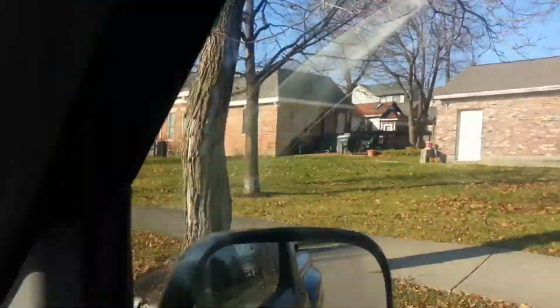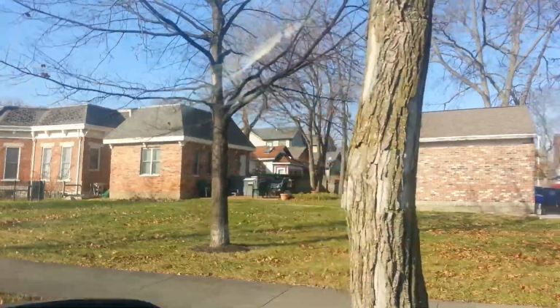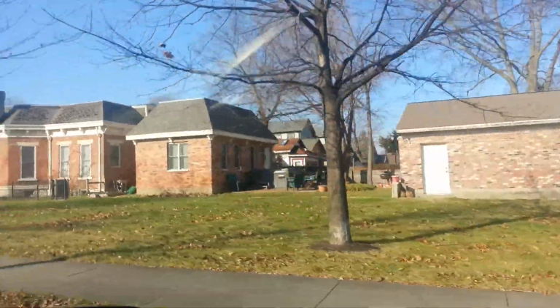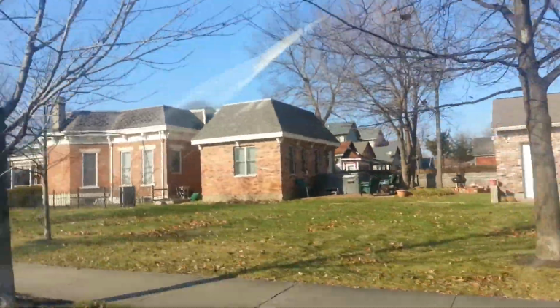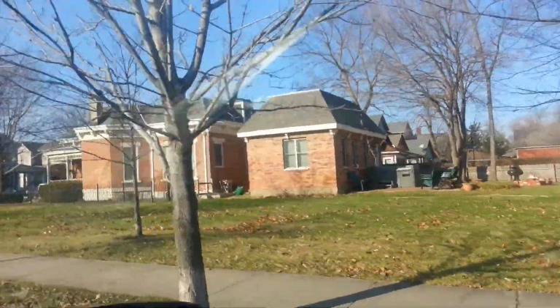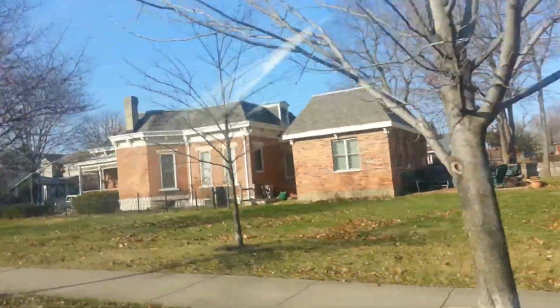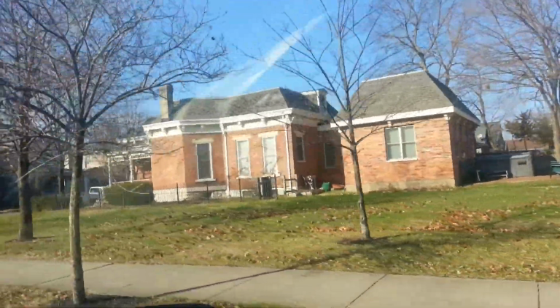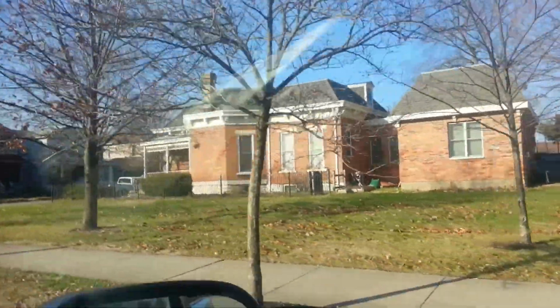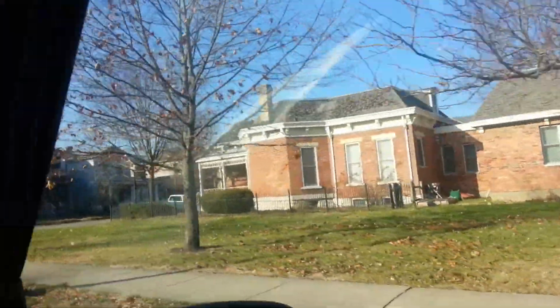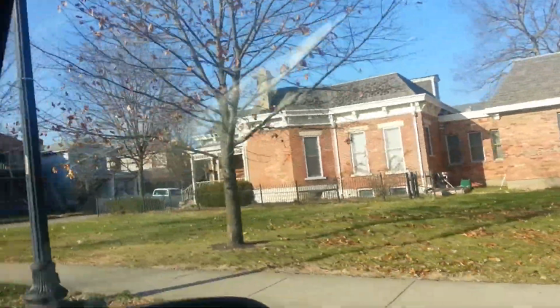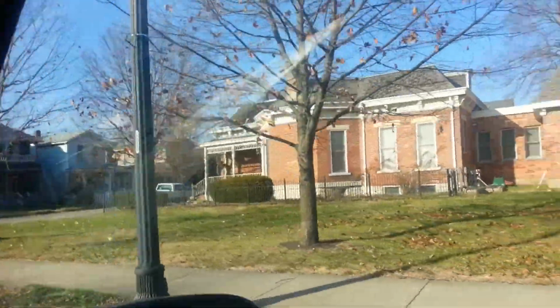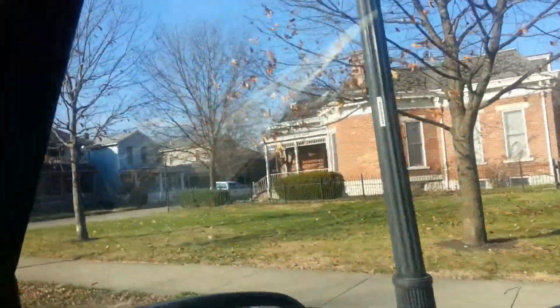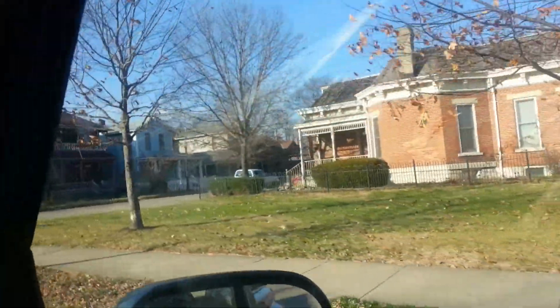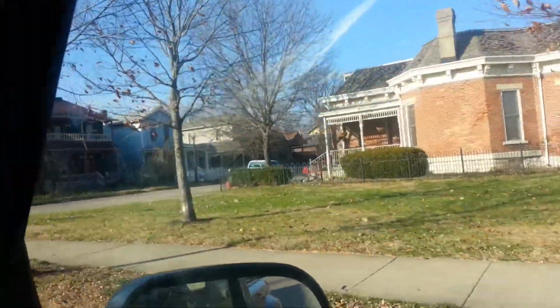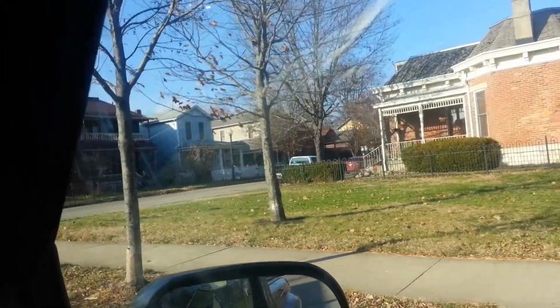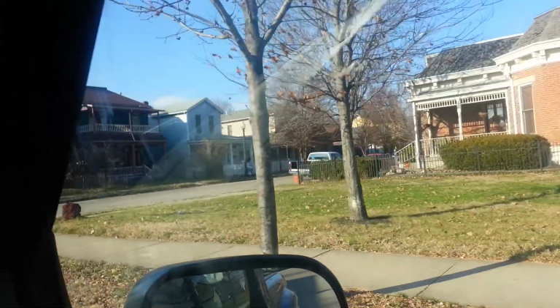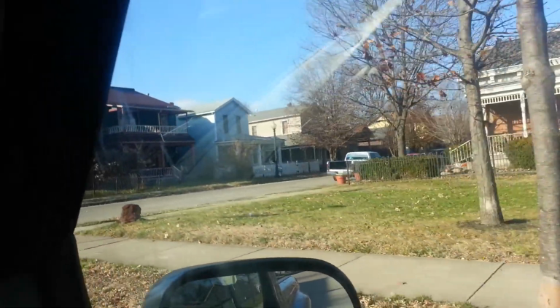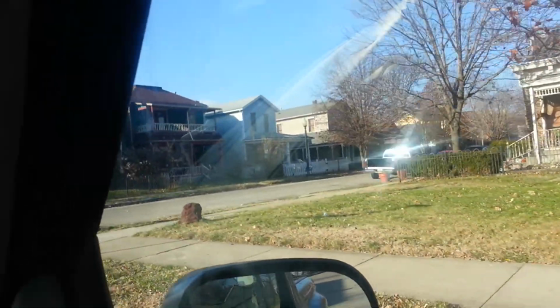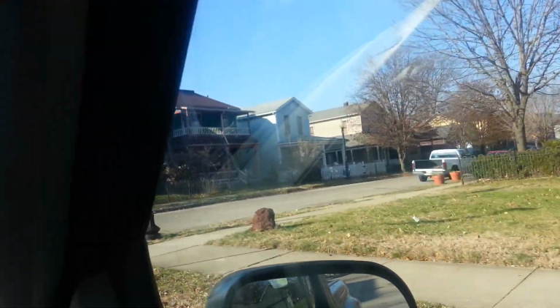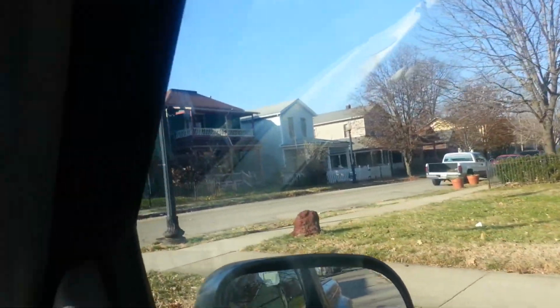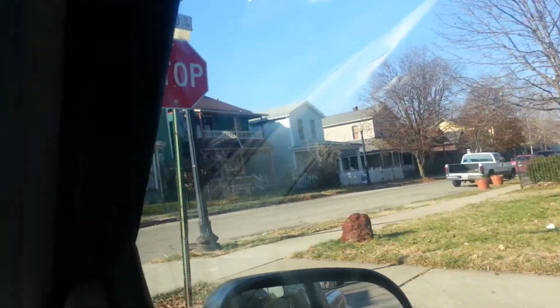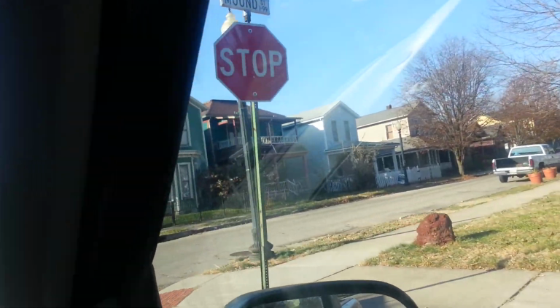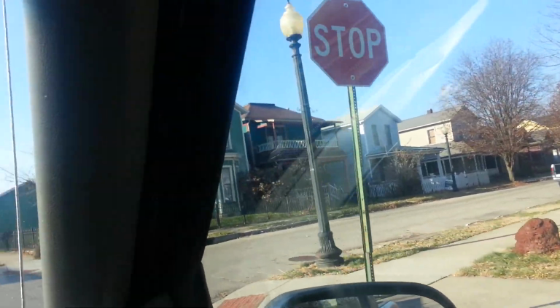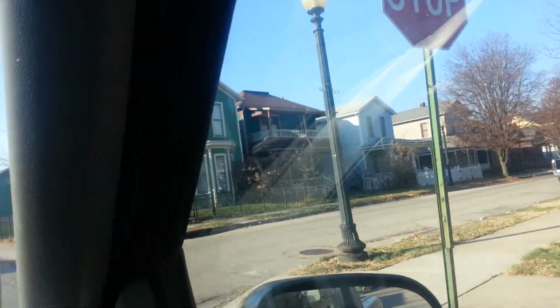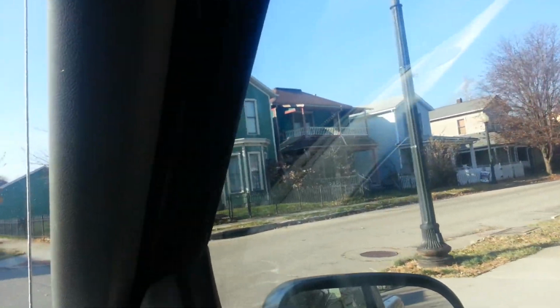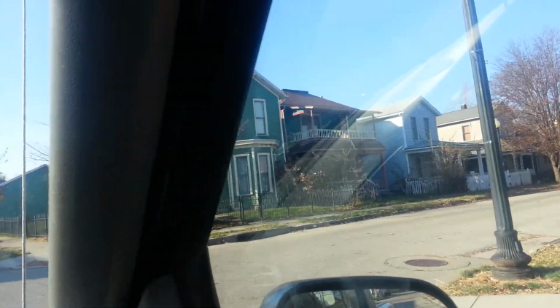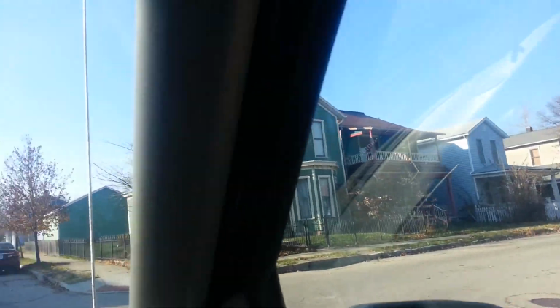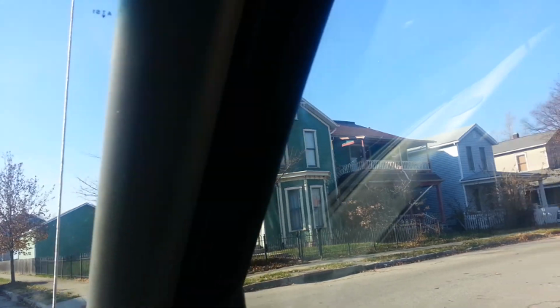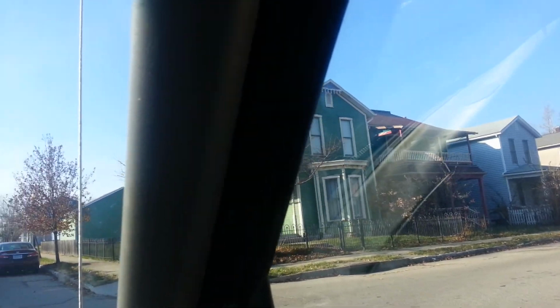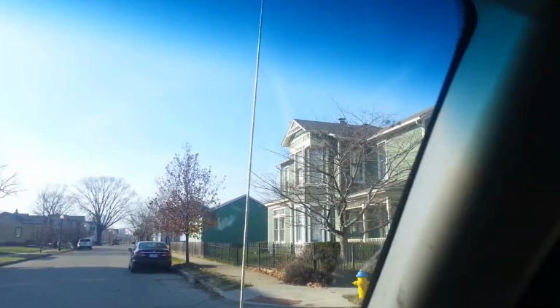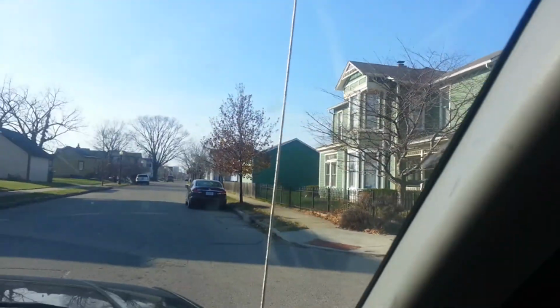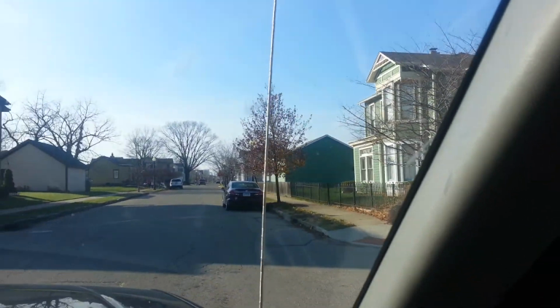Yeah, look at these beautiful homes right there. Mound Street — go ahead and we'll zigzag through all this. Go down this way and we'll show a lot of these streets.